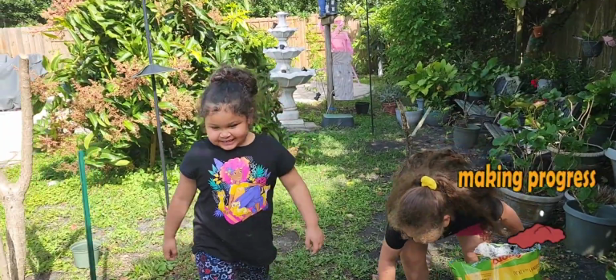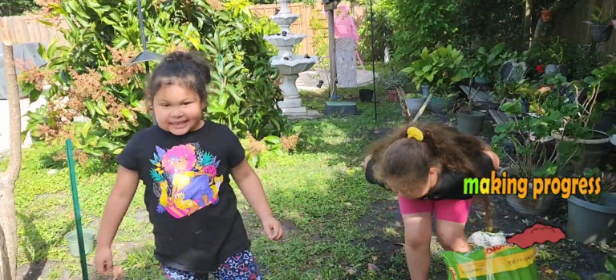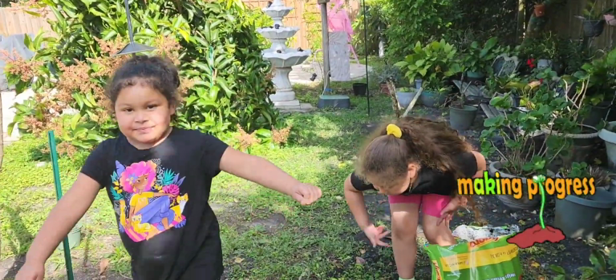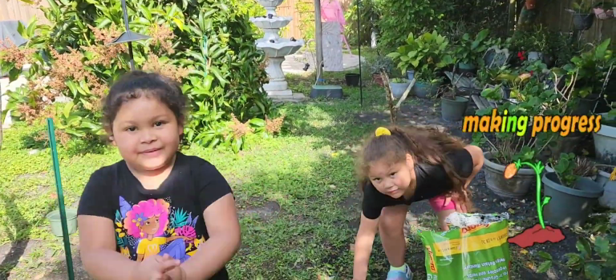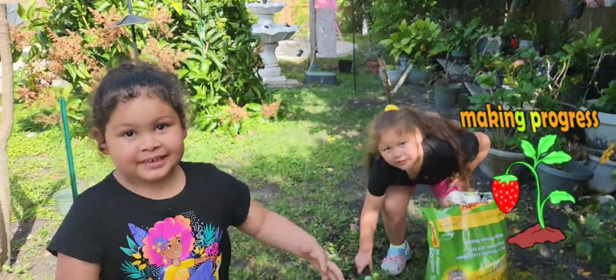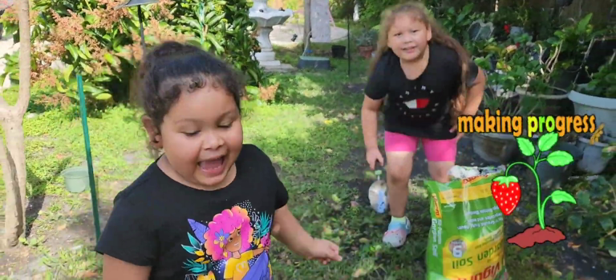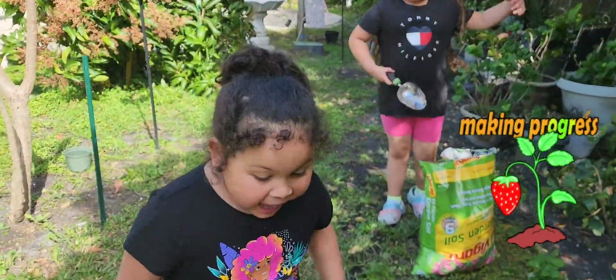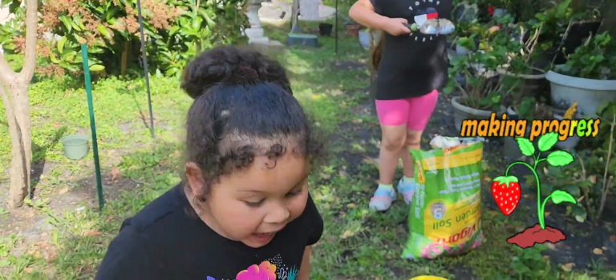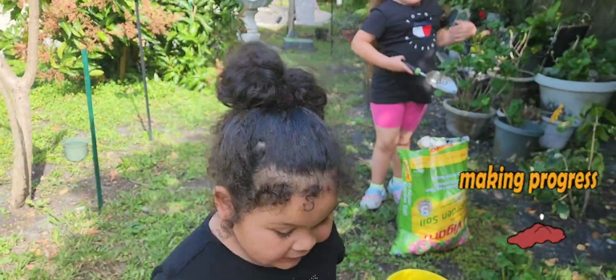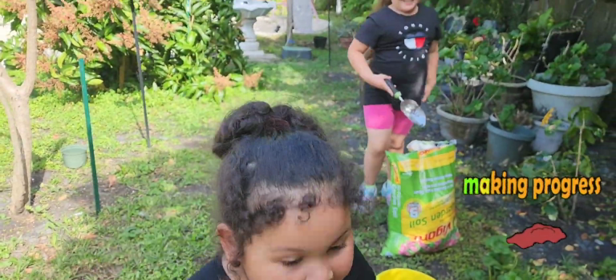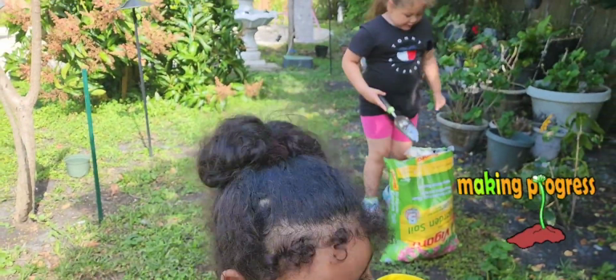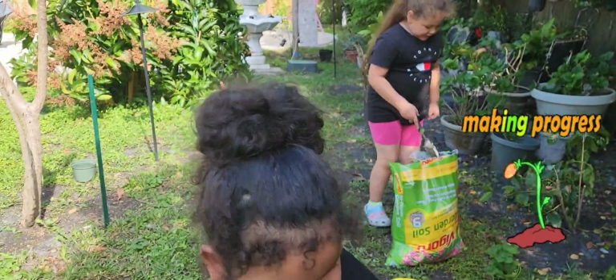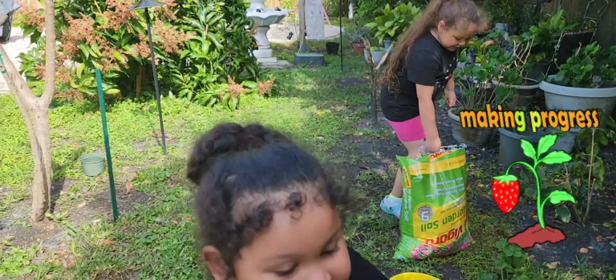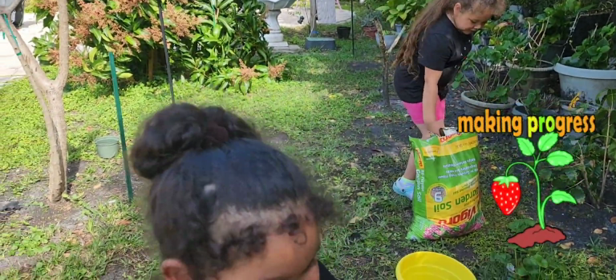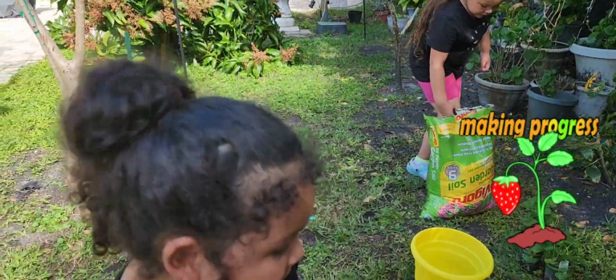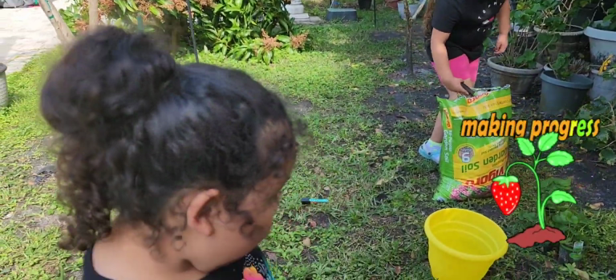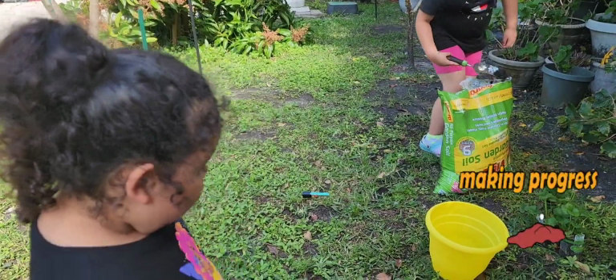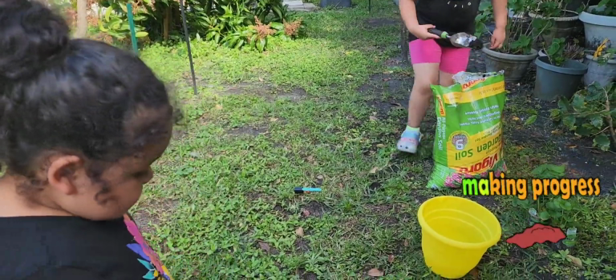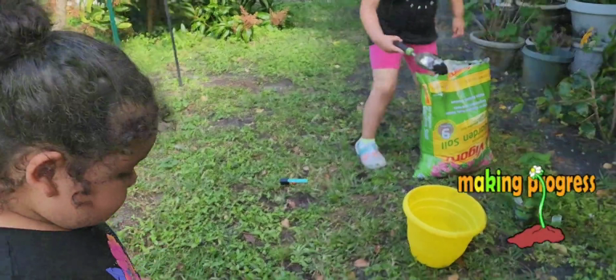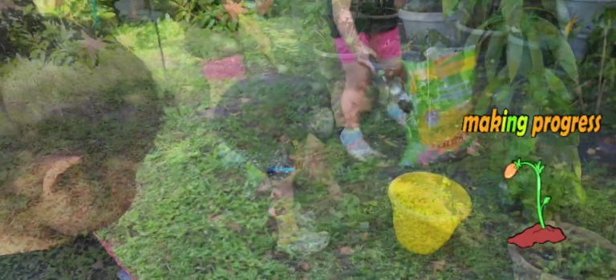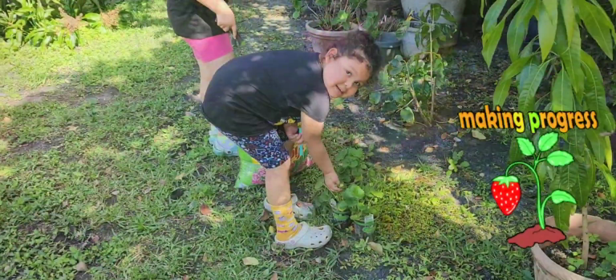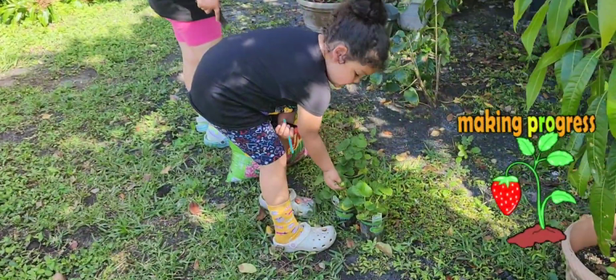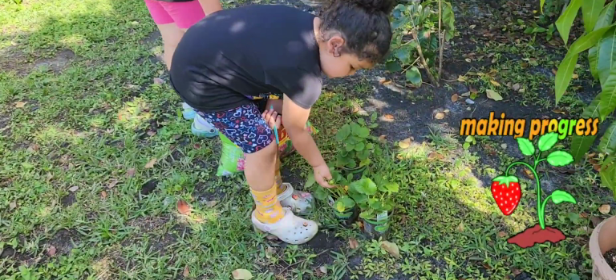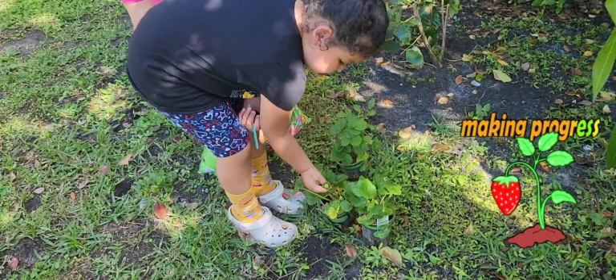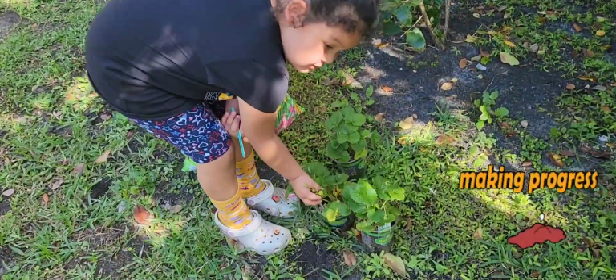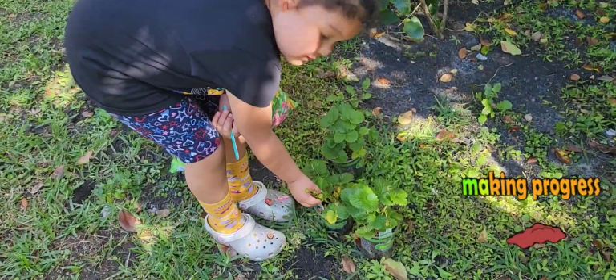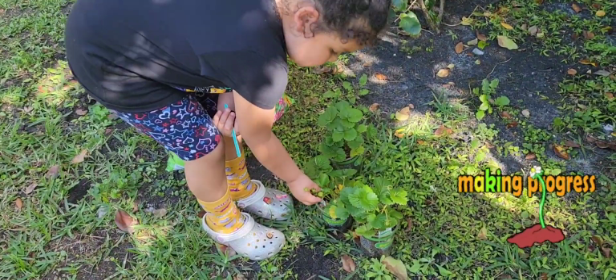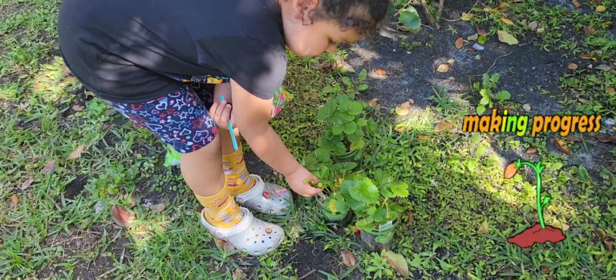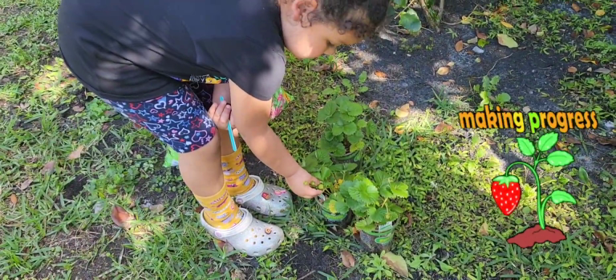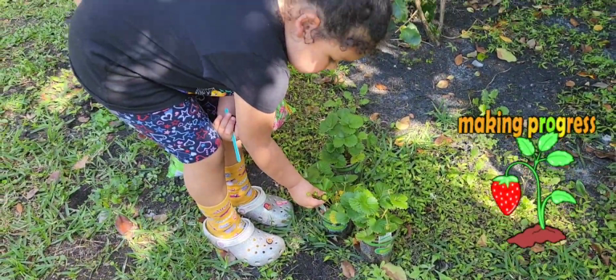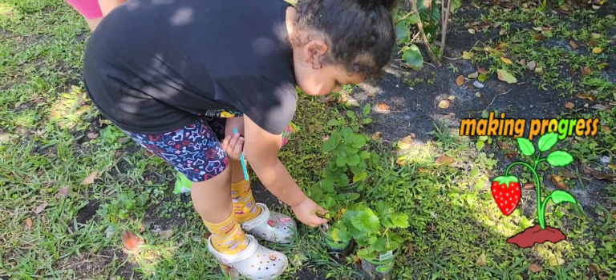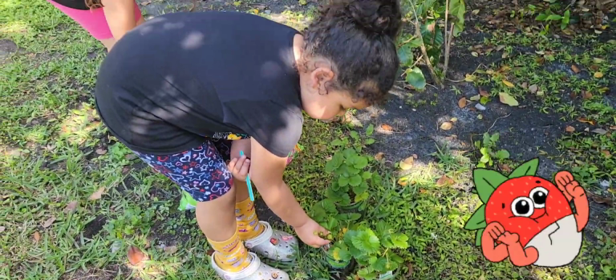You excited to plant some strawberries? Yeah! Ay, qué lindo! Ay, qué lindo!